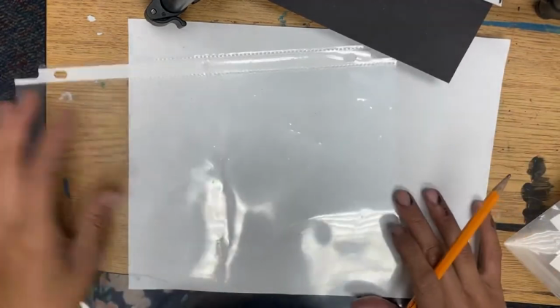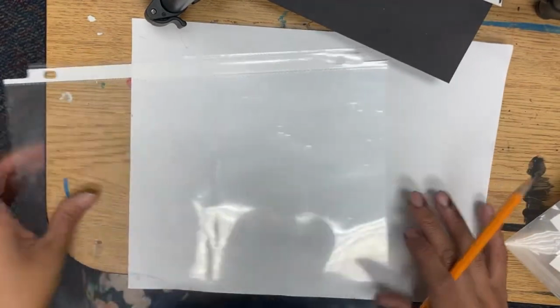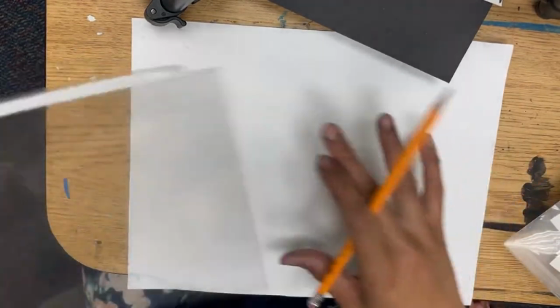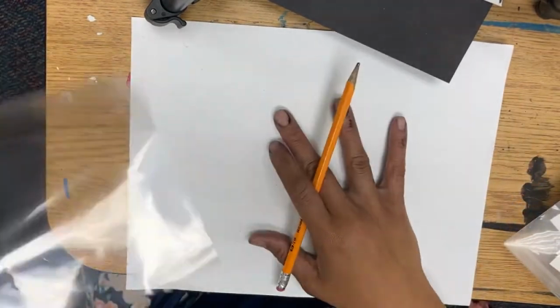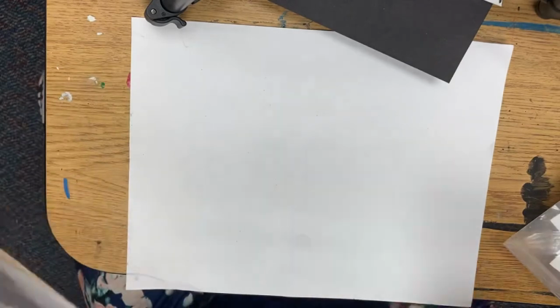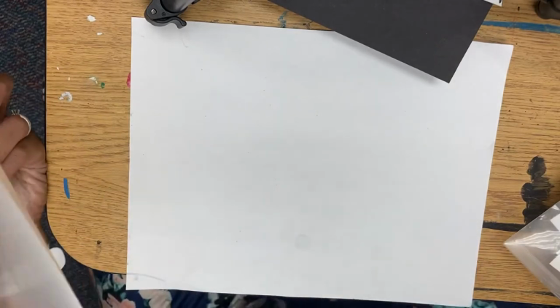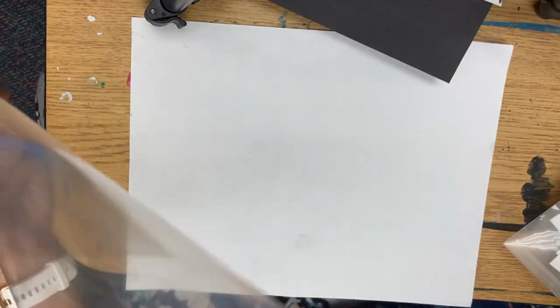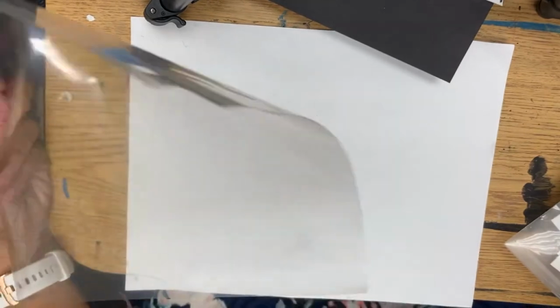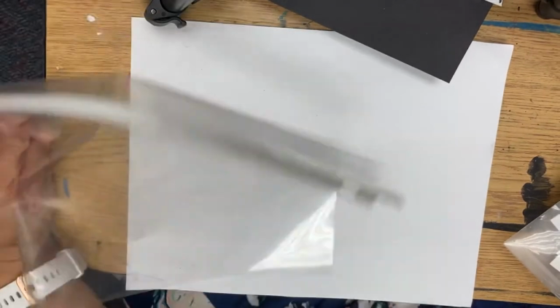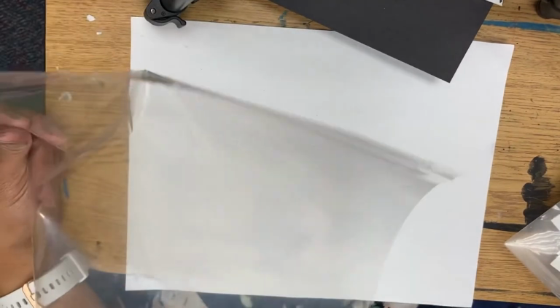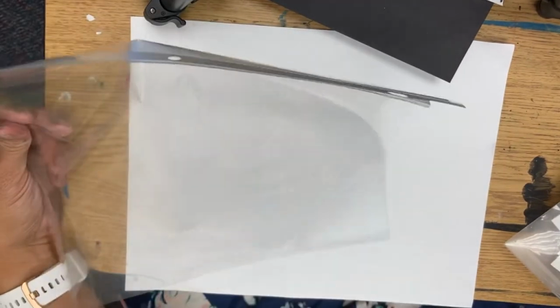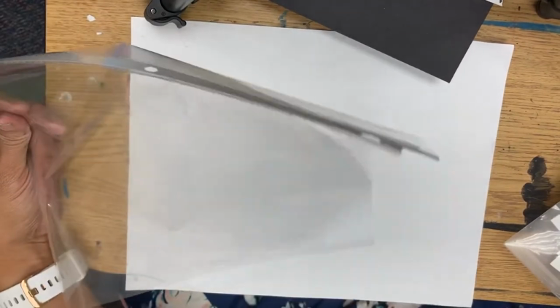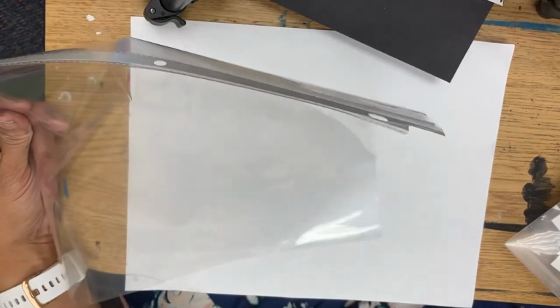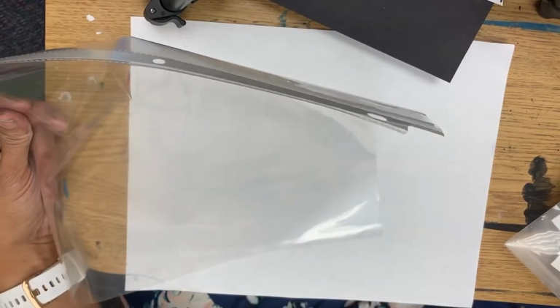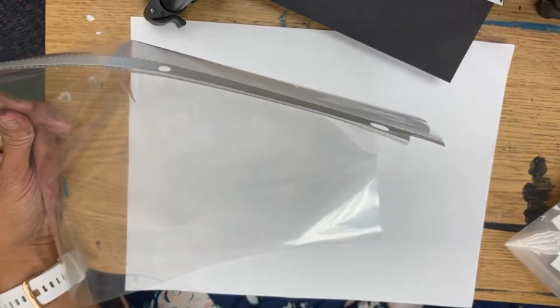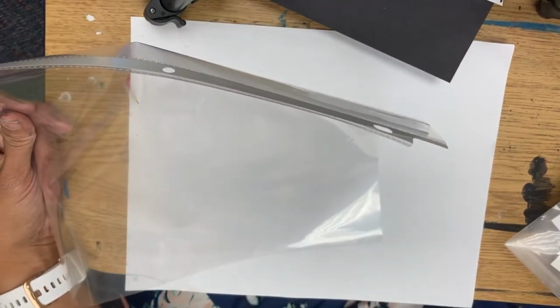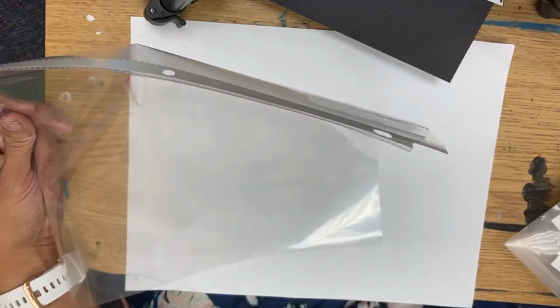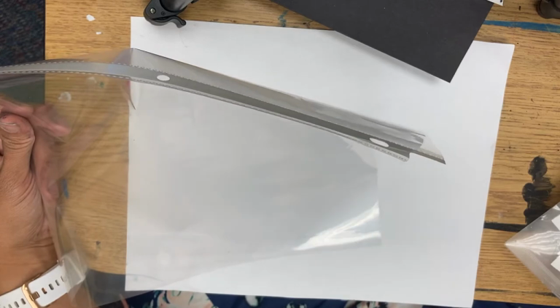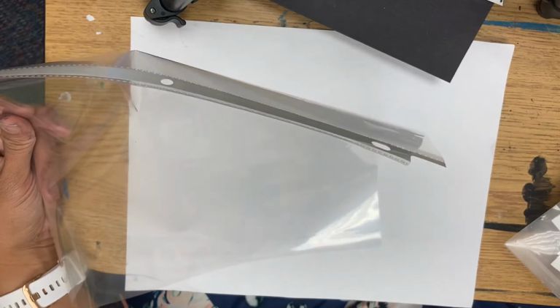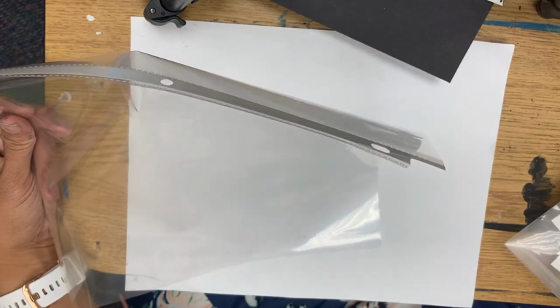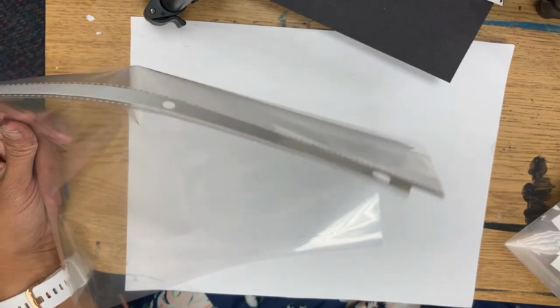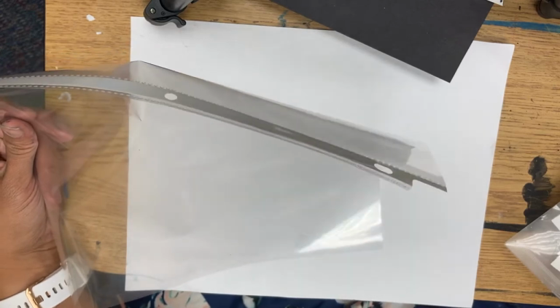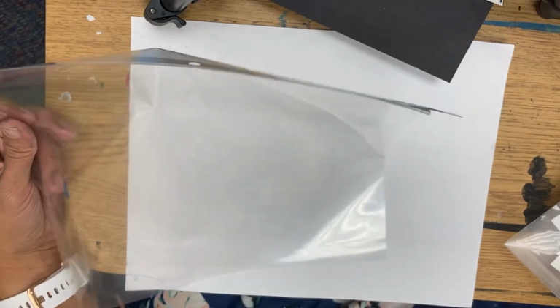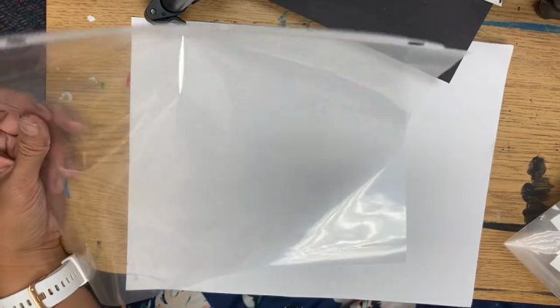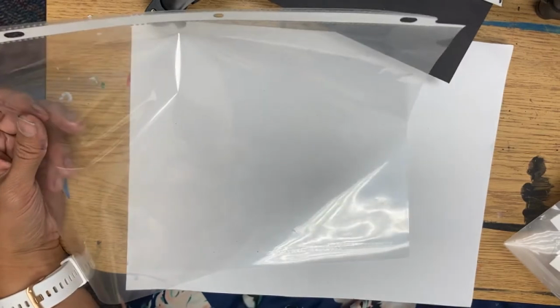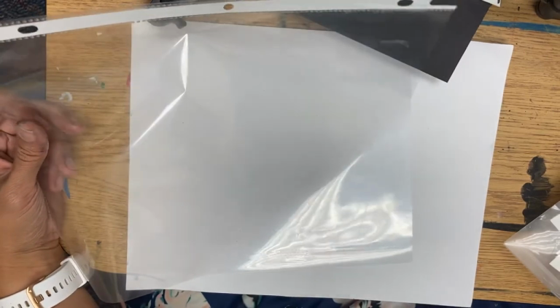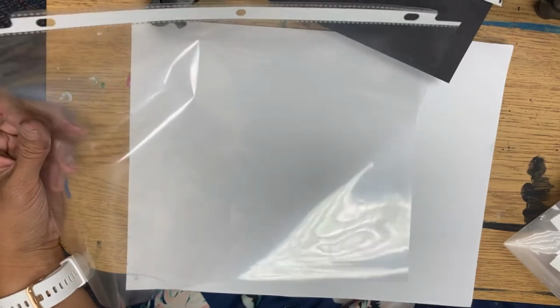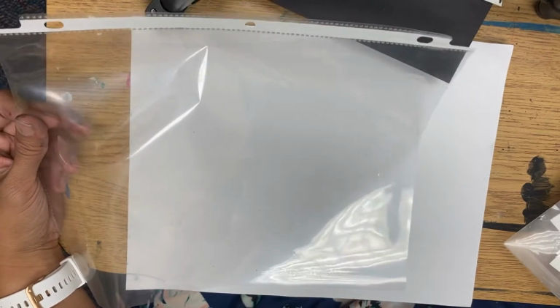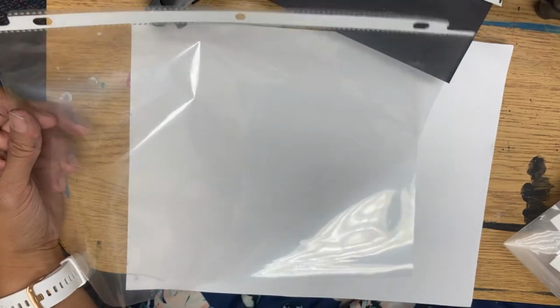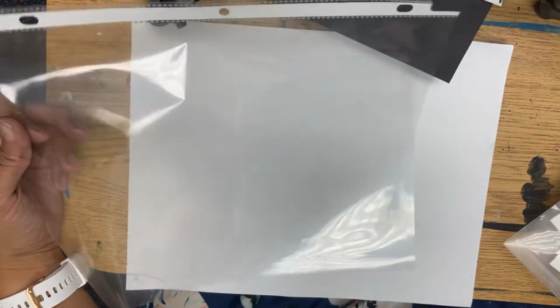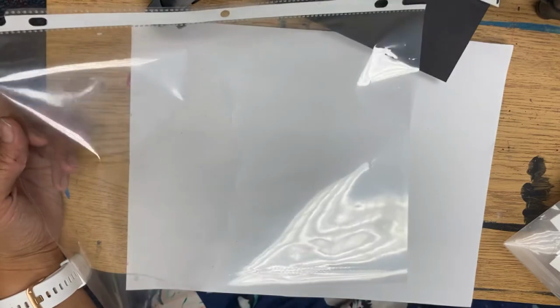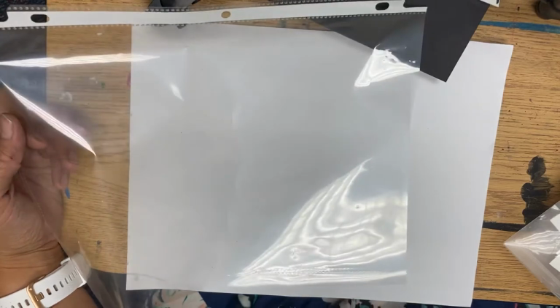Our goal is to first sketch it out so that way you can trace it with the sharpie. You will go to the canvas page to find your how-to-draw, or you can find a different how-to-draw for your particular sea life.